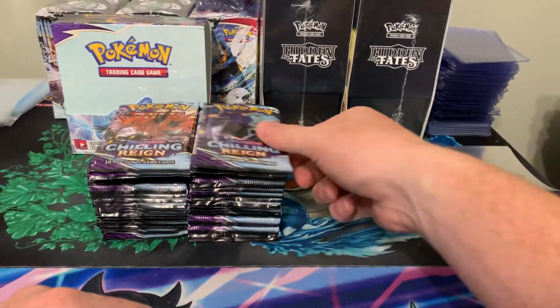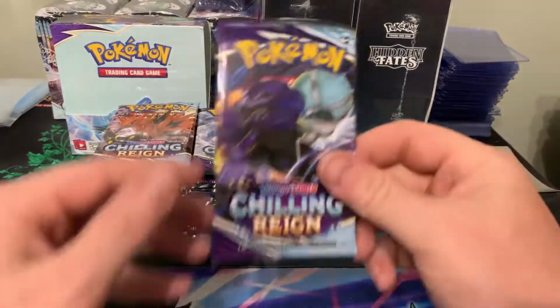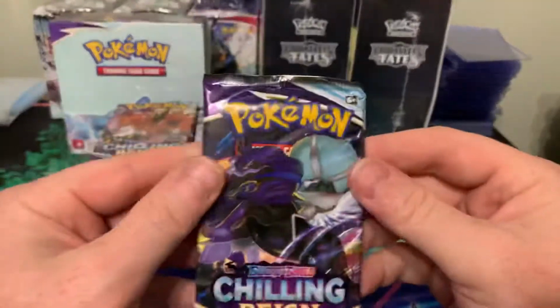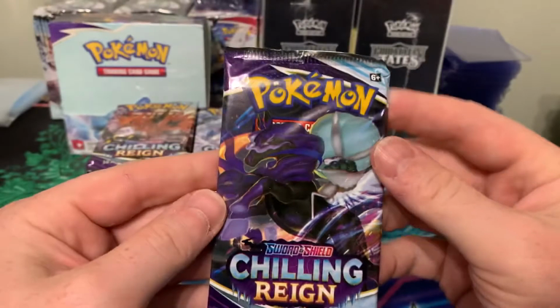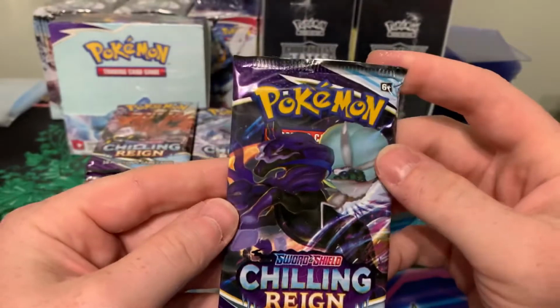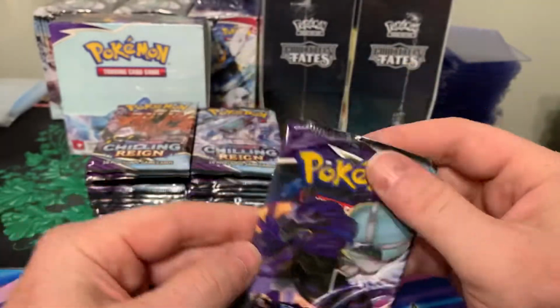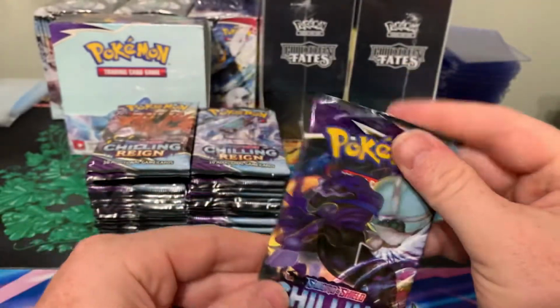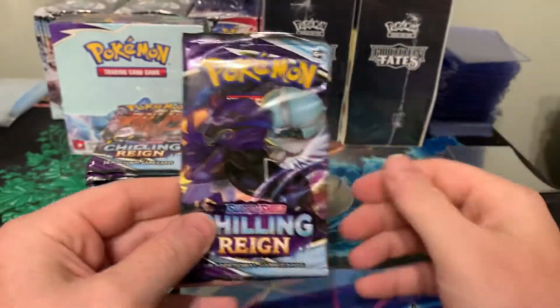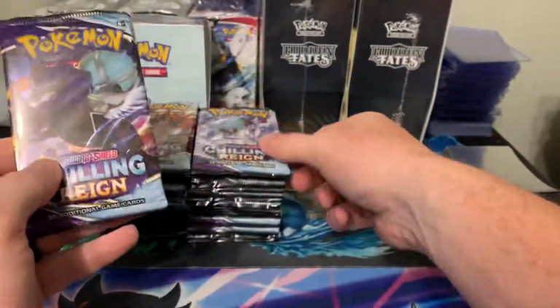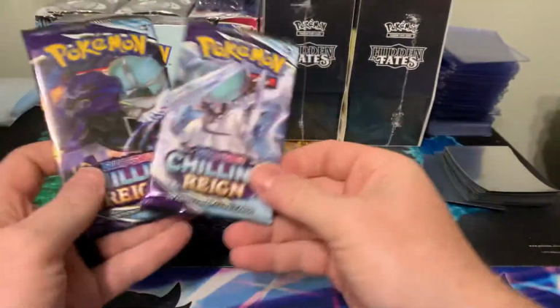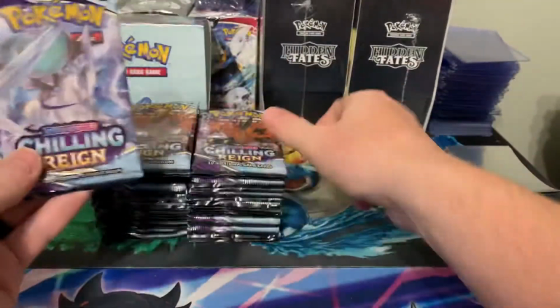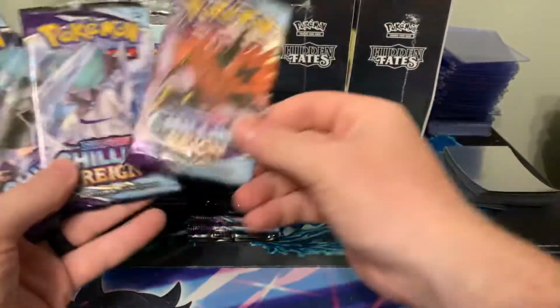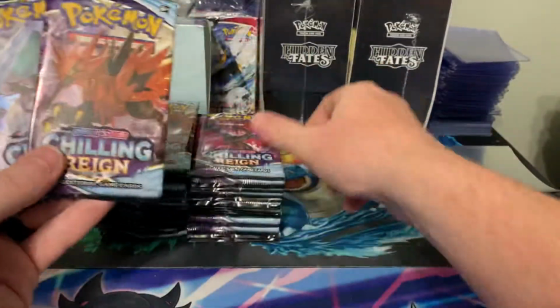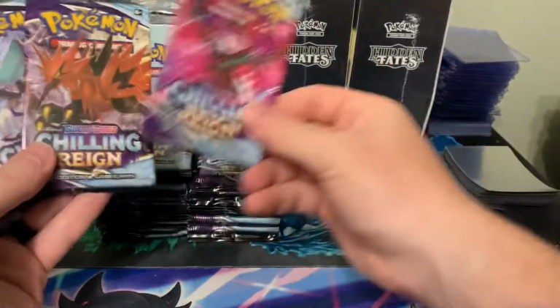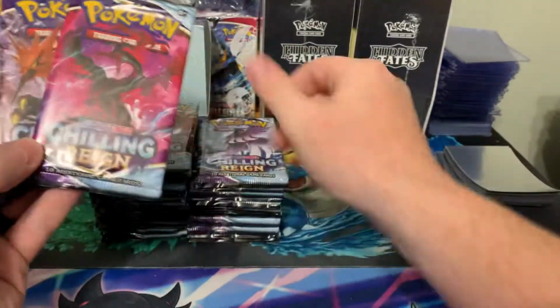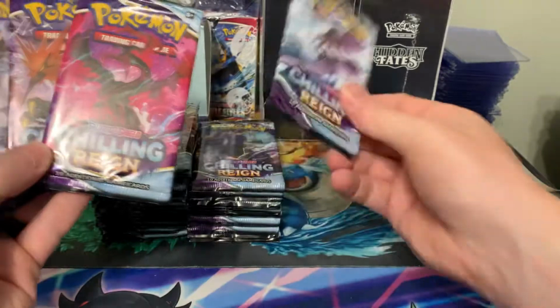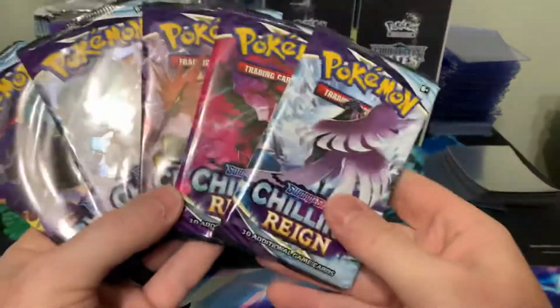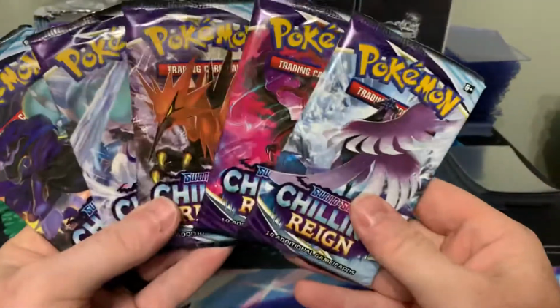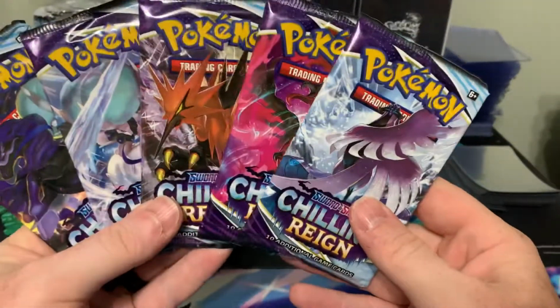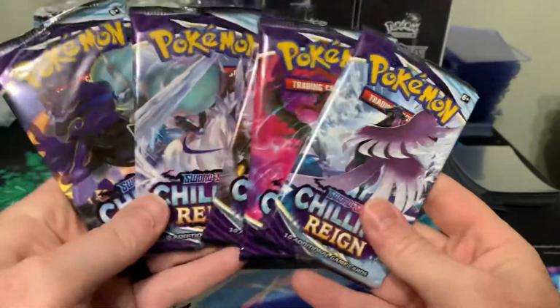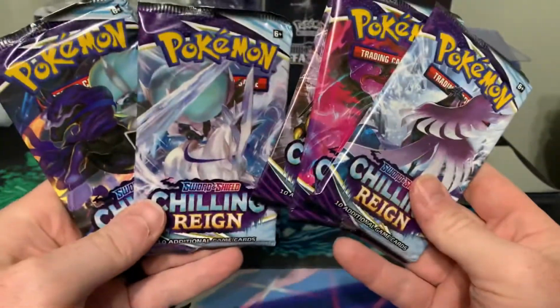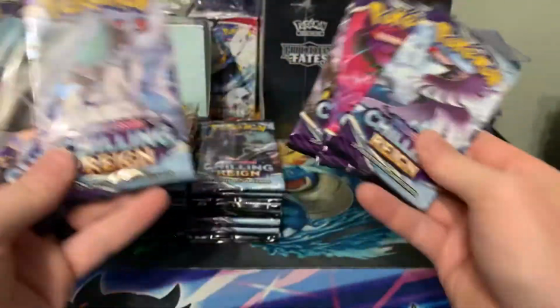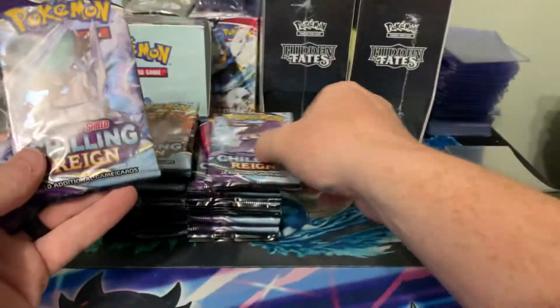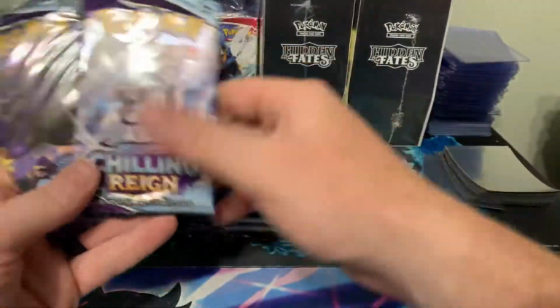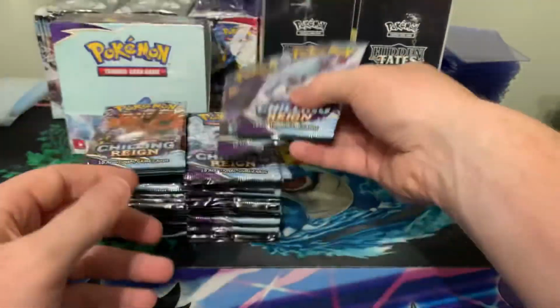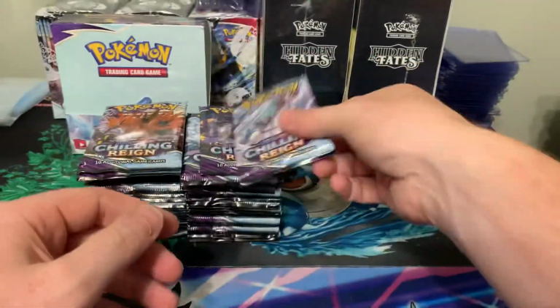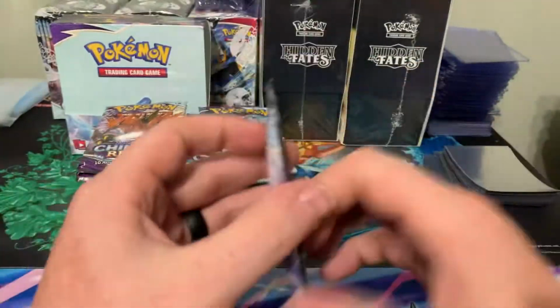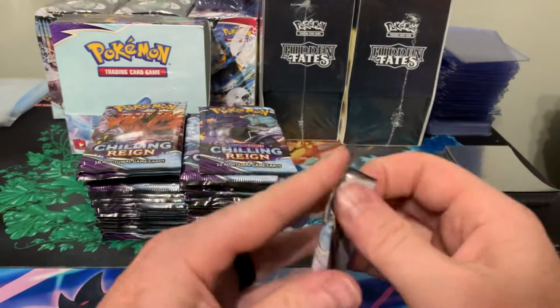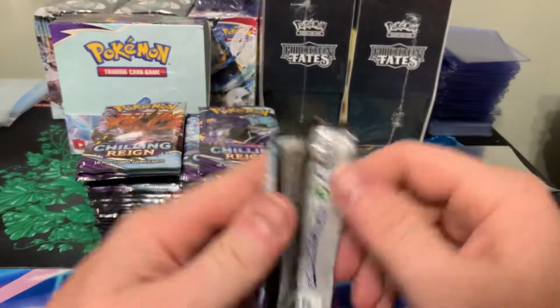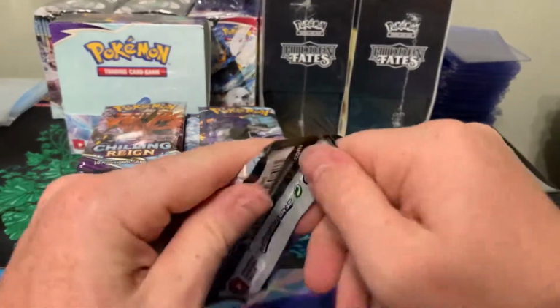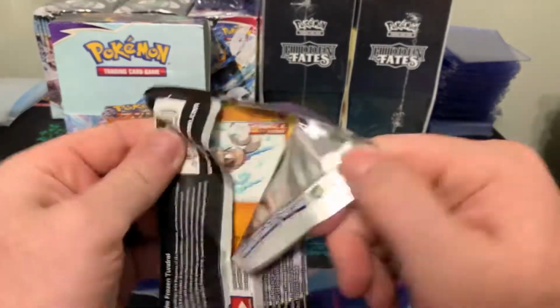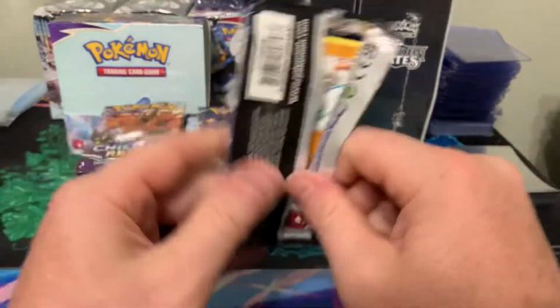So we'll get right into this. I think there's five artworks in this — the three legendary birds and the two riders — so let's get right into them and see how we do.